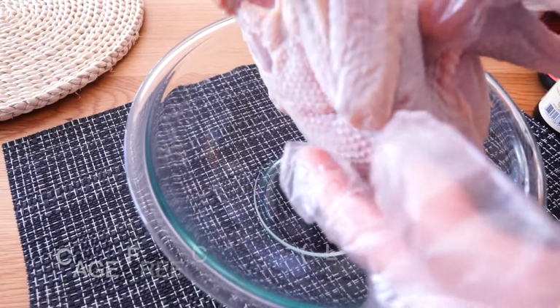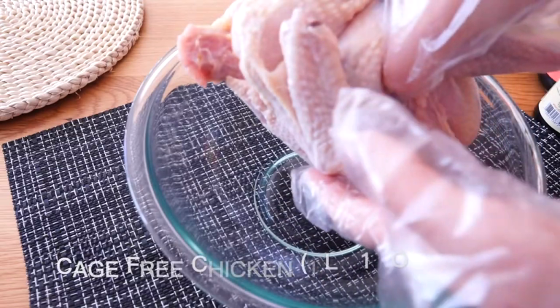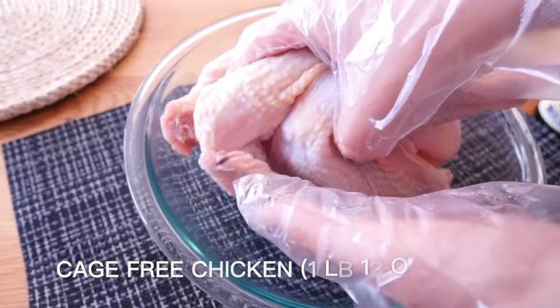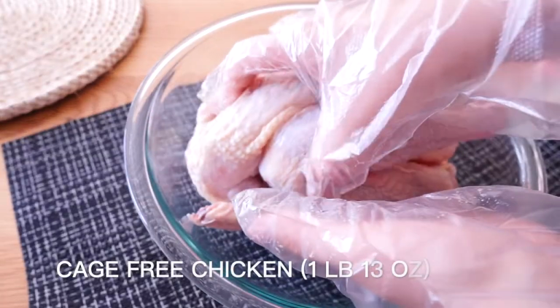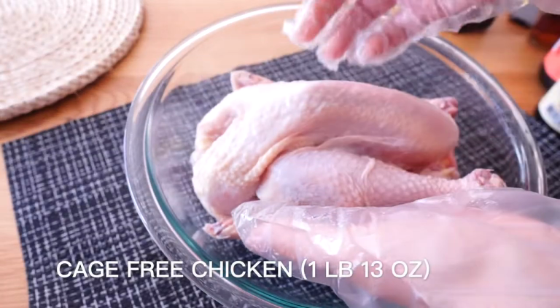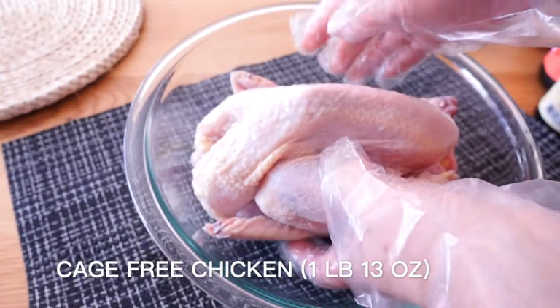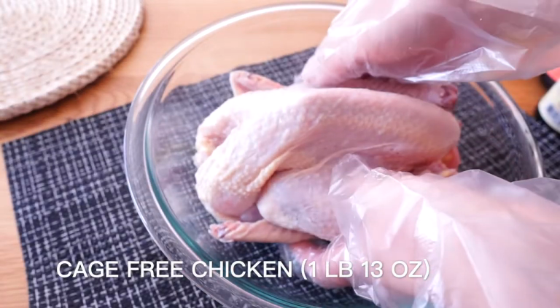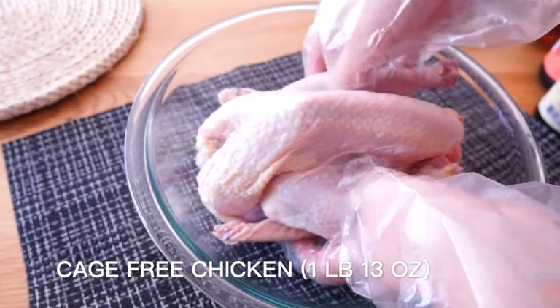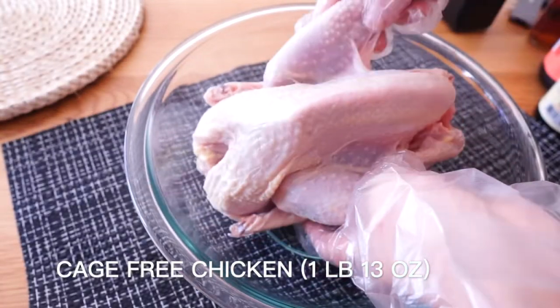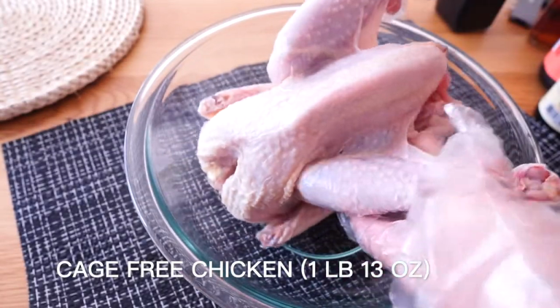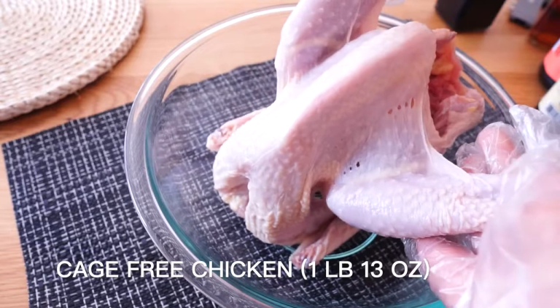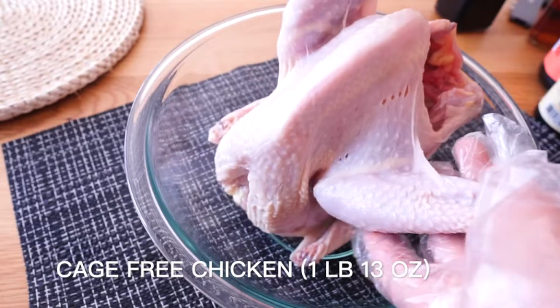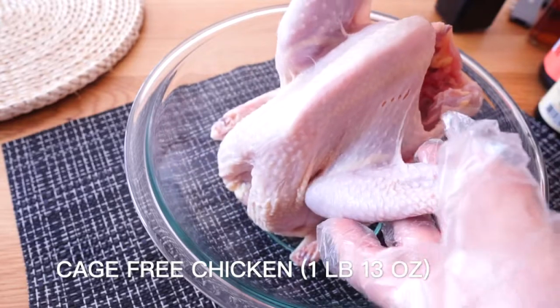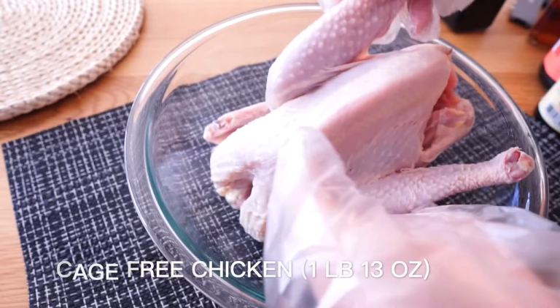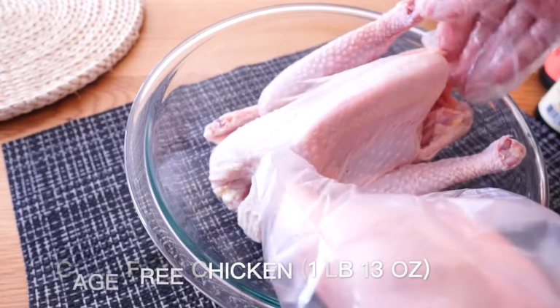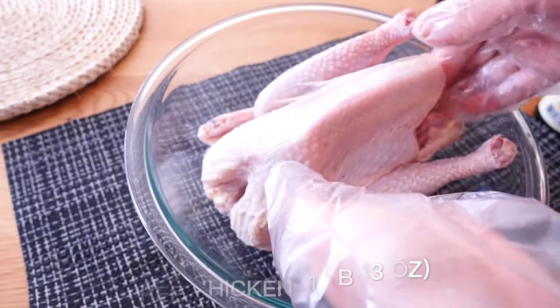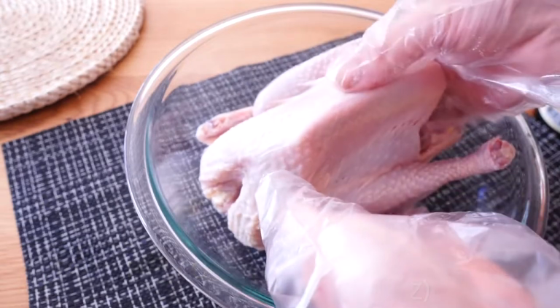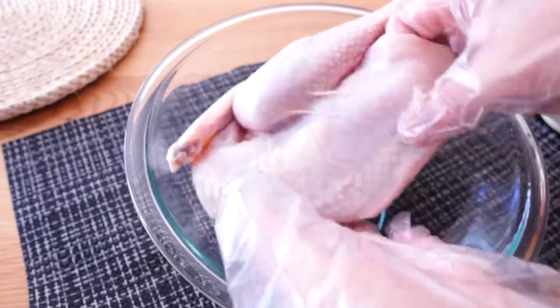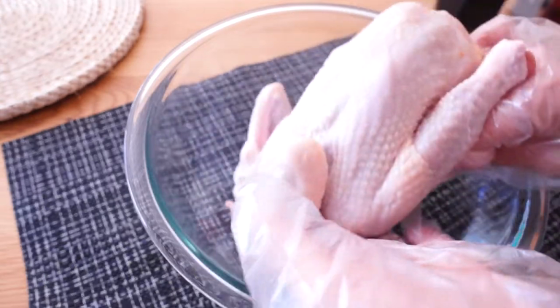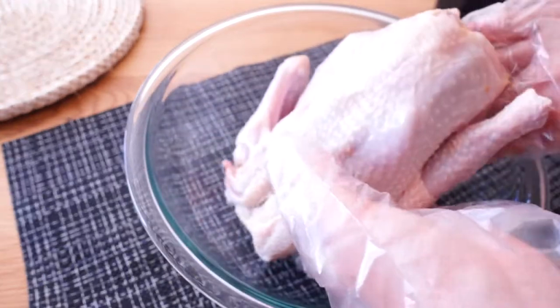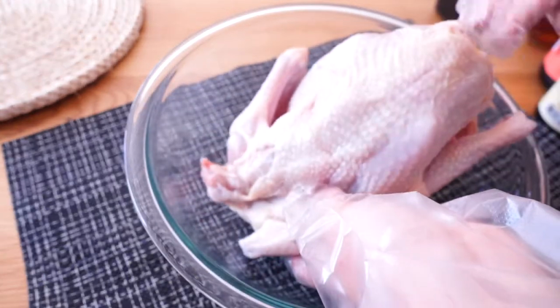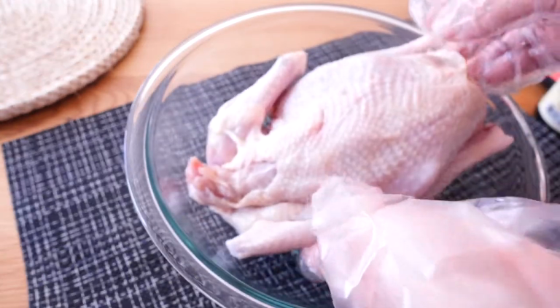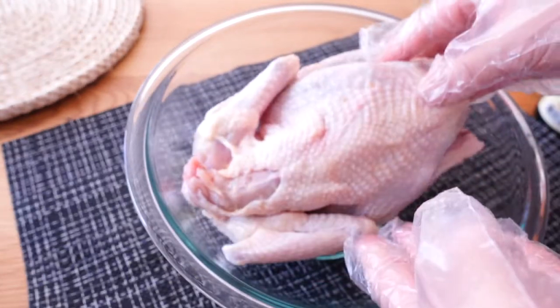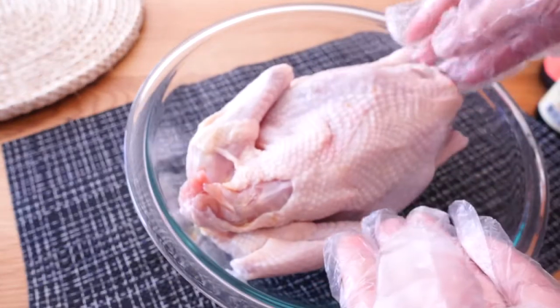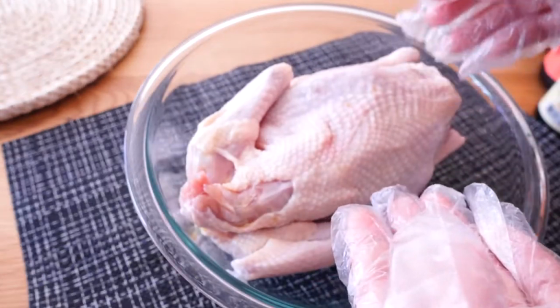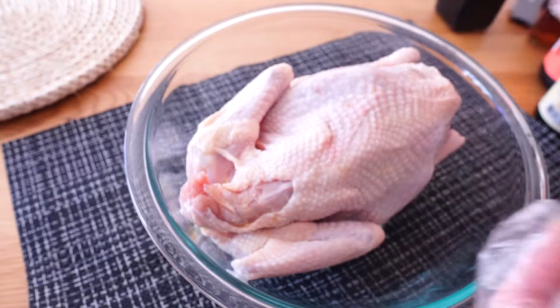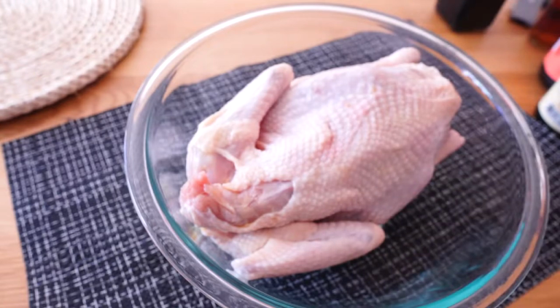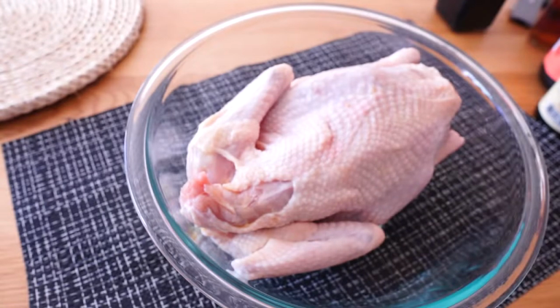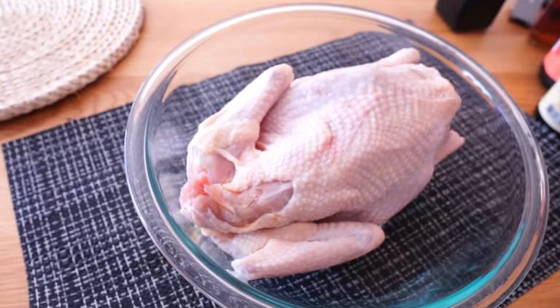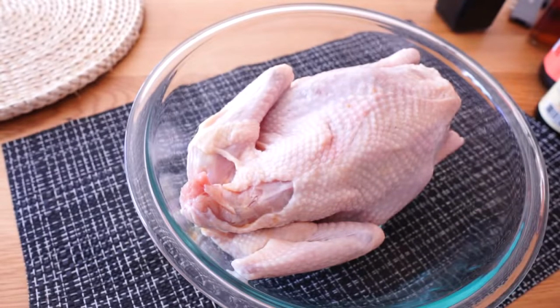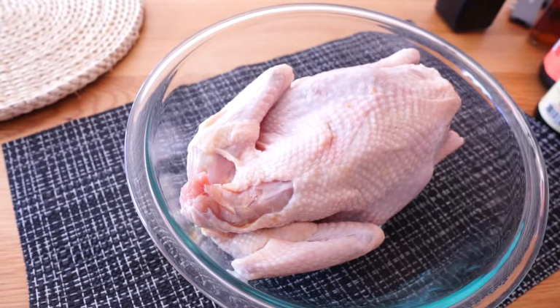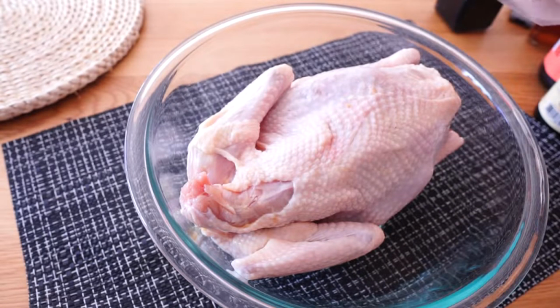Here is one chicken that weighs about 1 pound and 13 ounces. These cage-free chickens tend to be small and the meat is very tender.